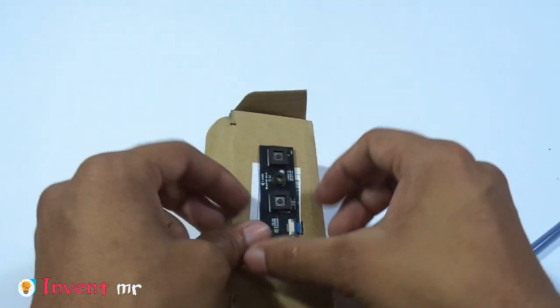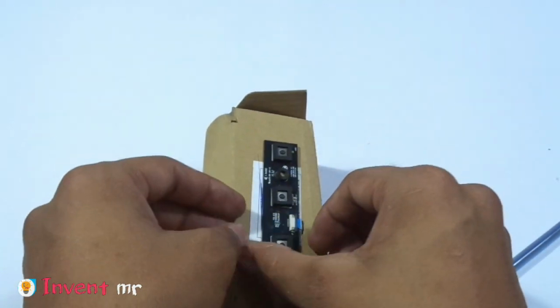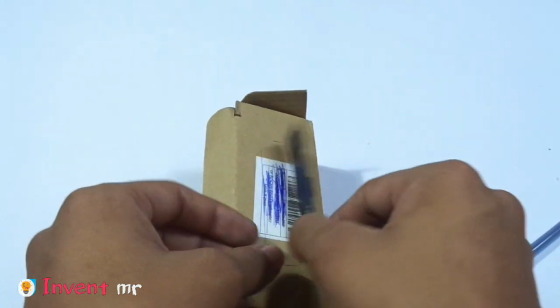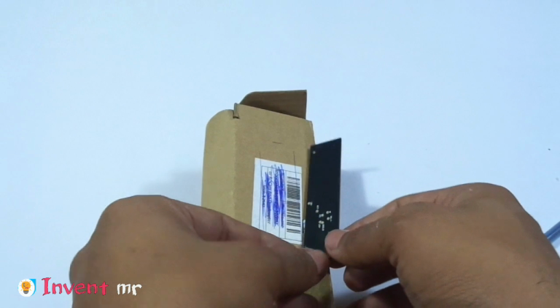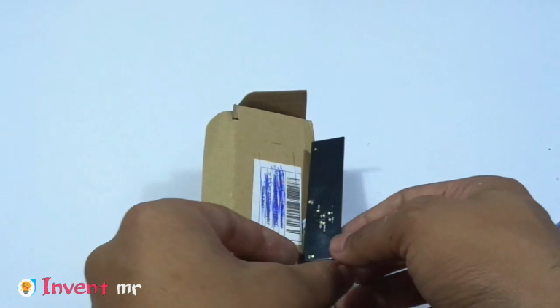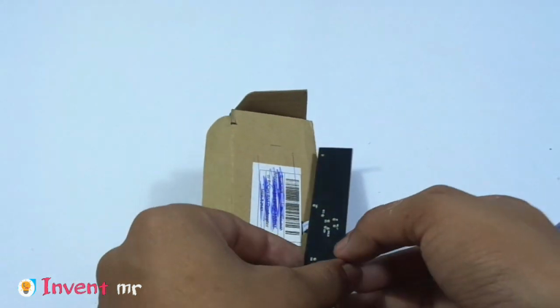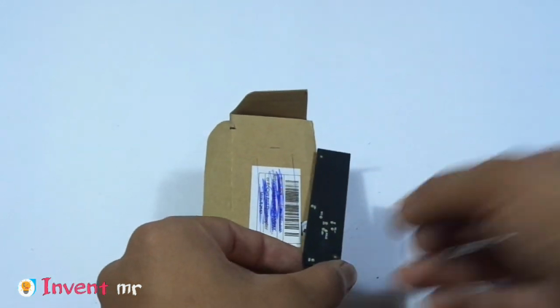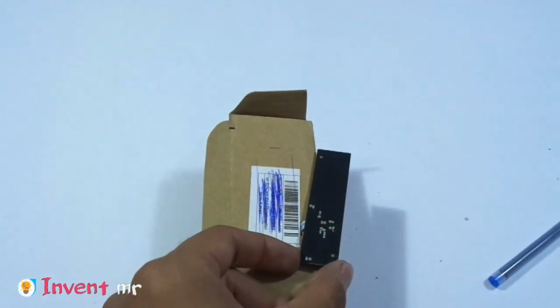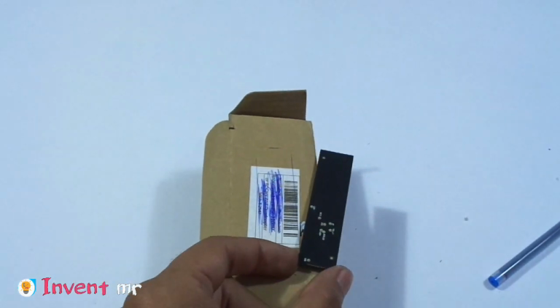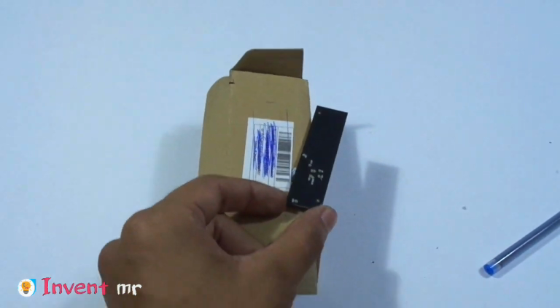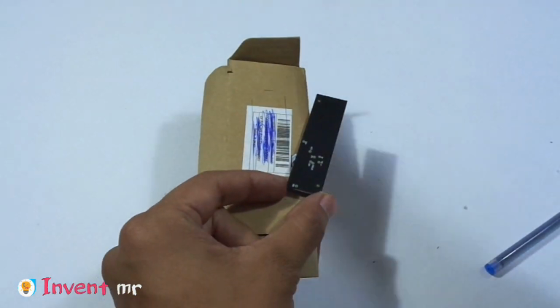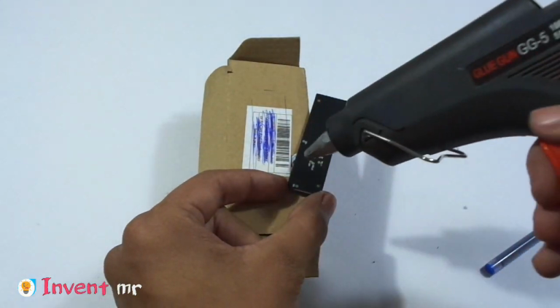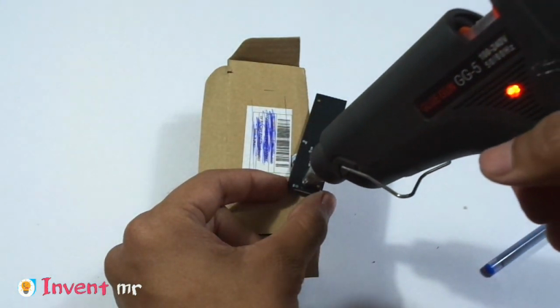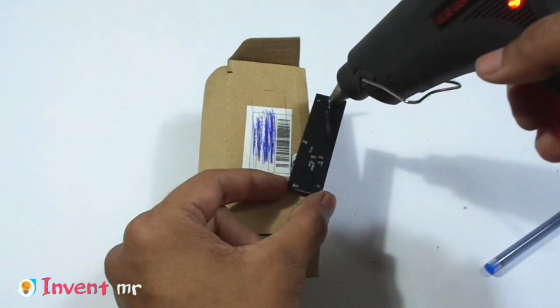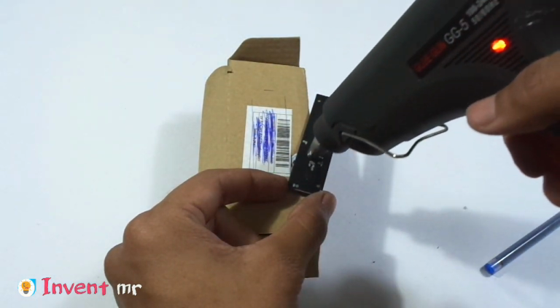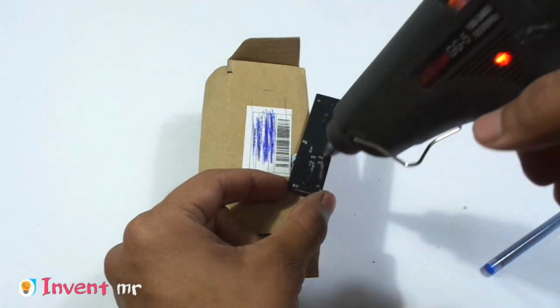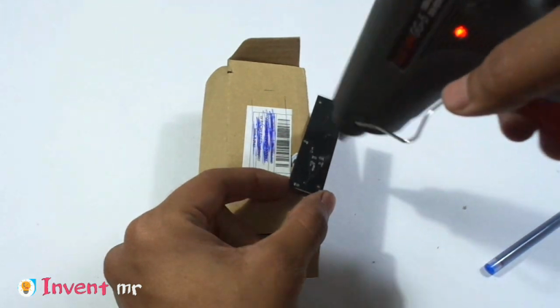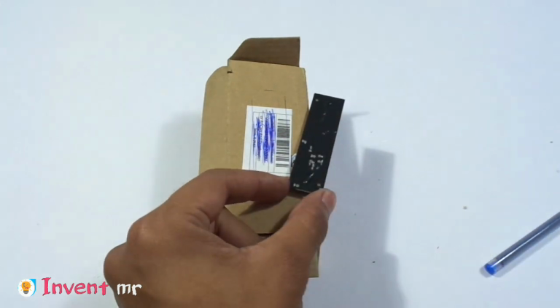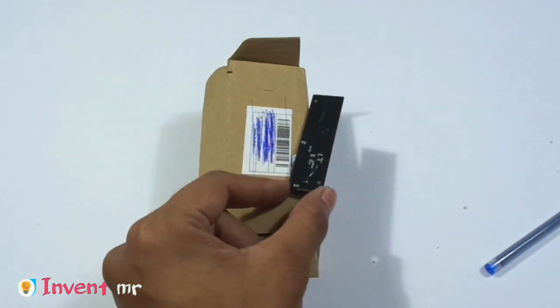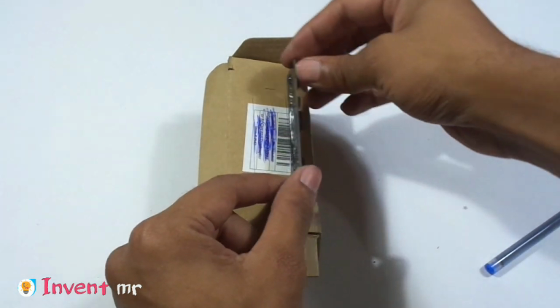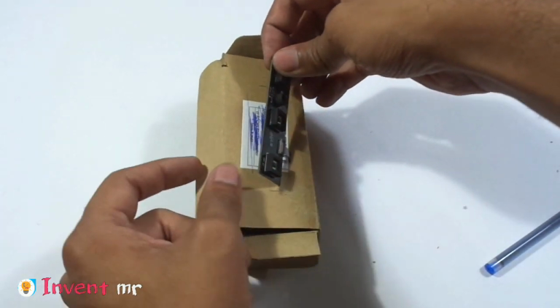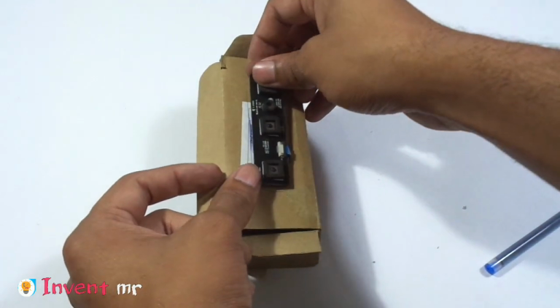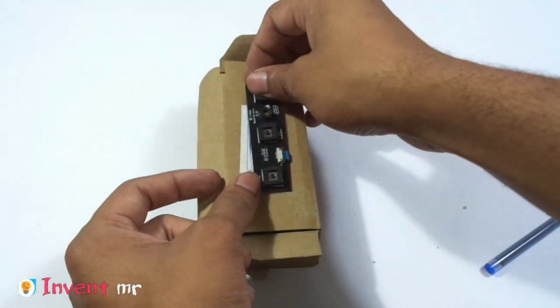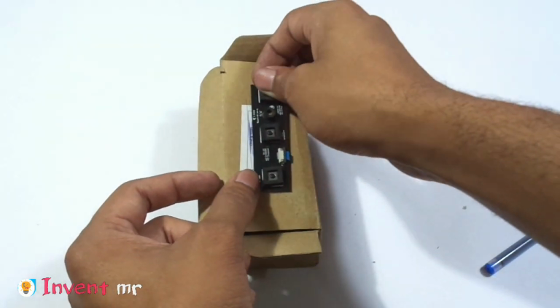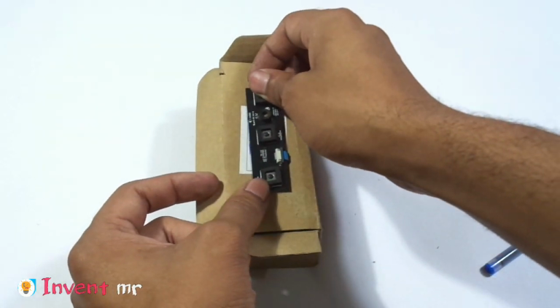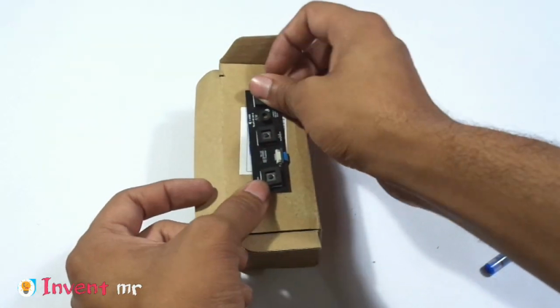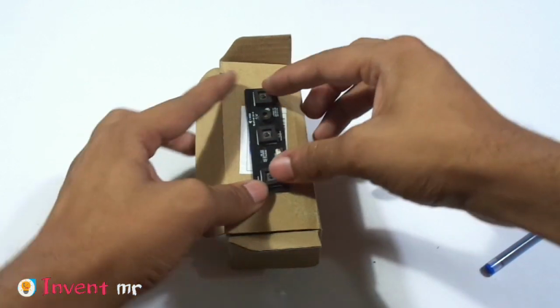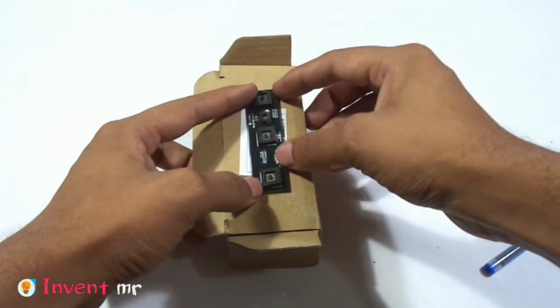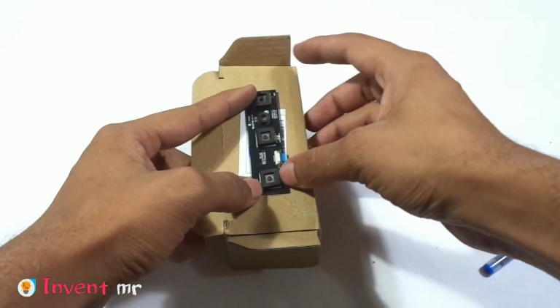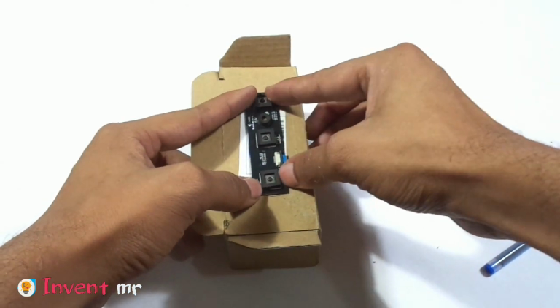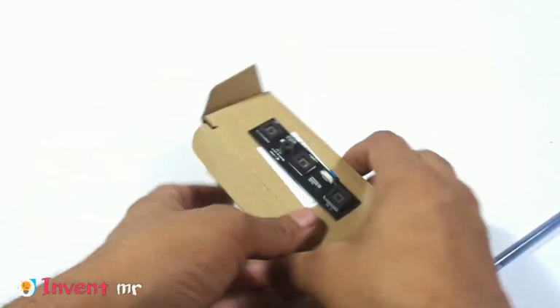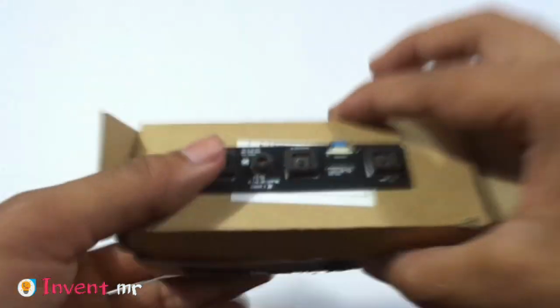I don't think the hot glue will hold it well enough, but it's not a double-sided tape either. I am going to use the settings with a little bit more adhesive.